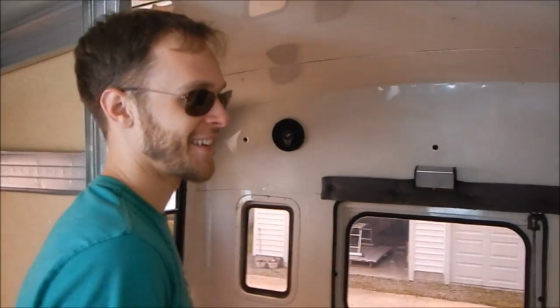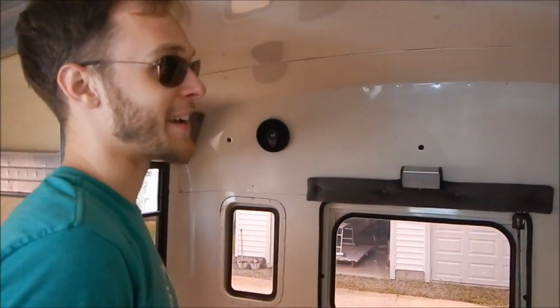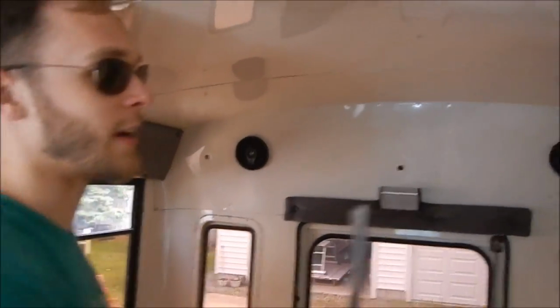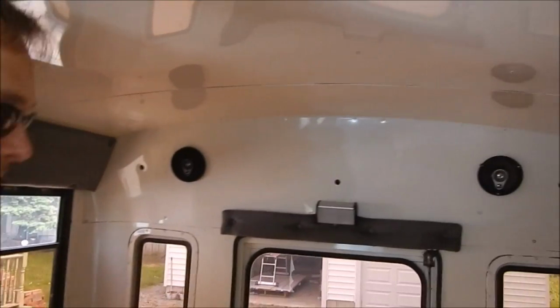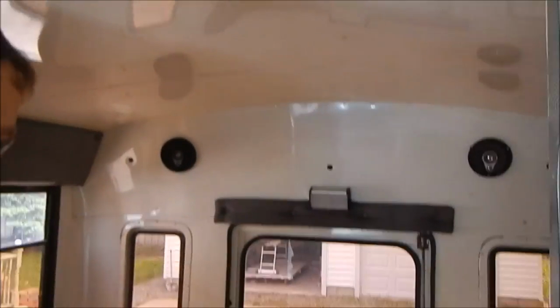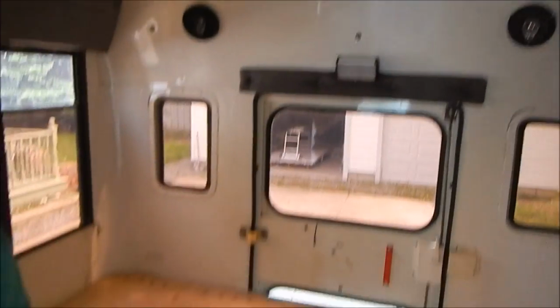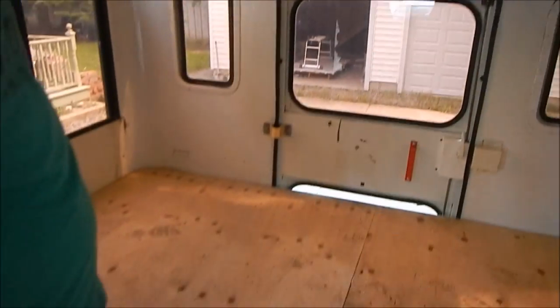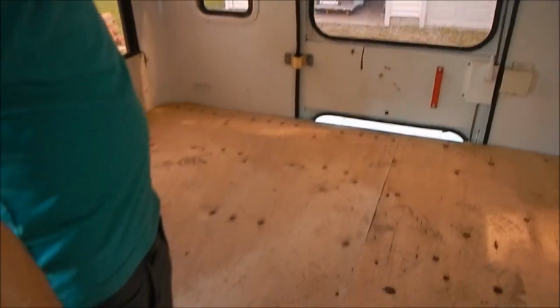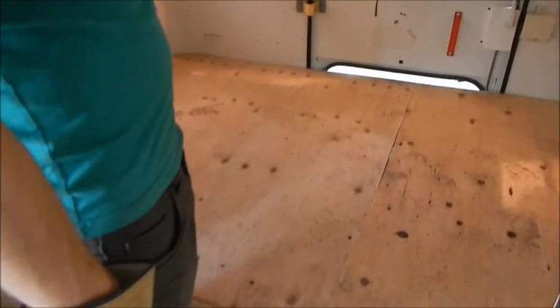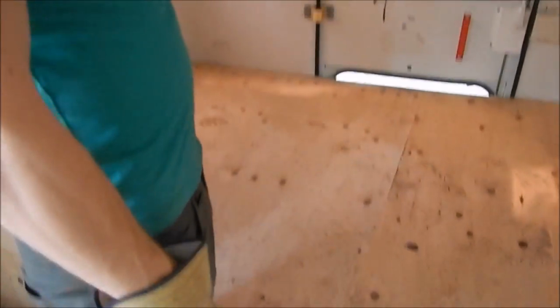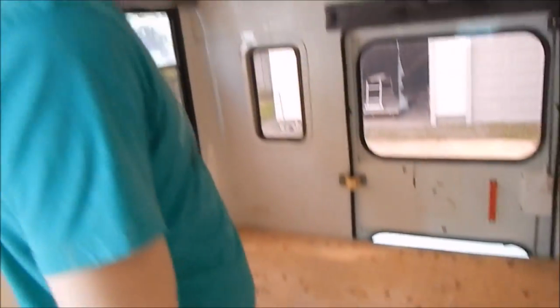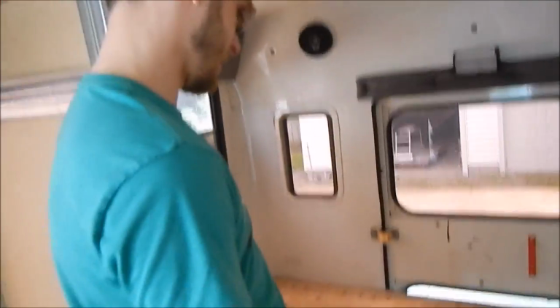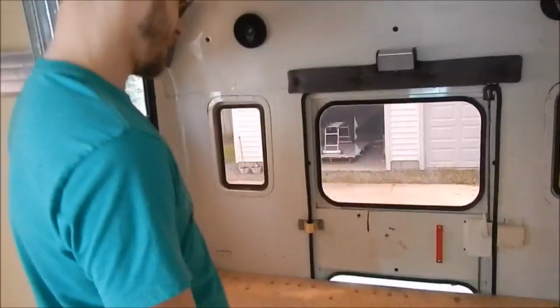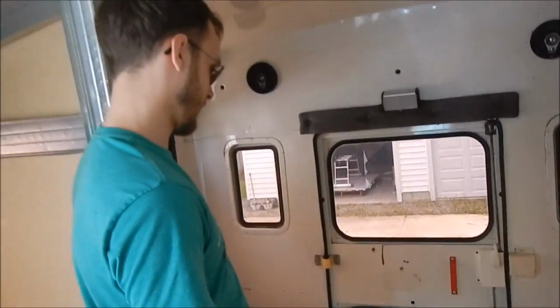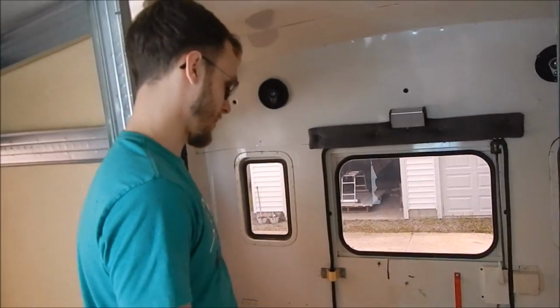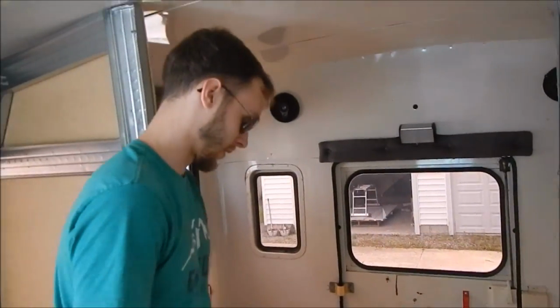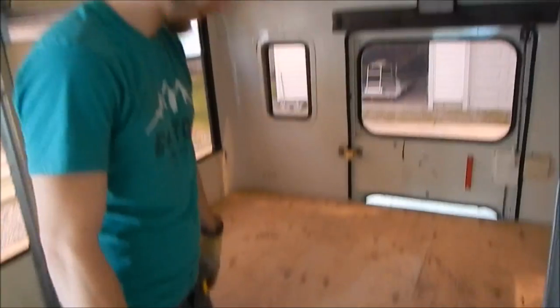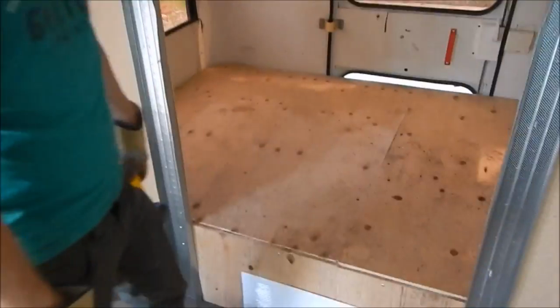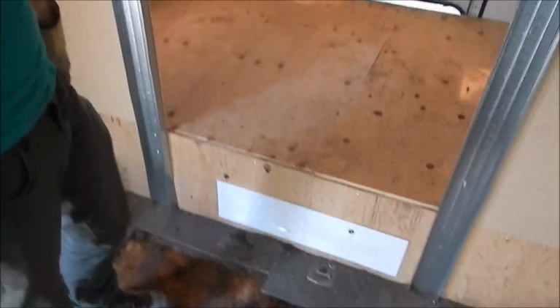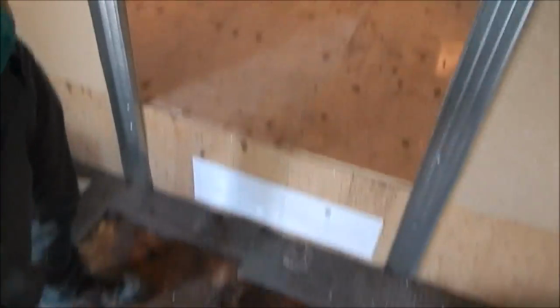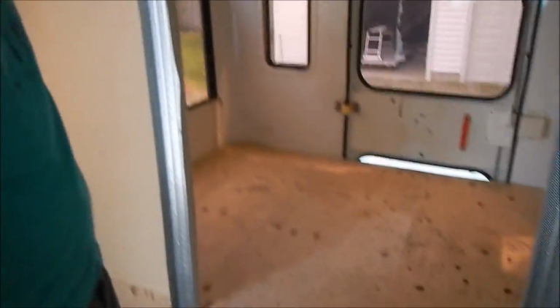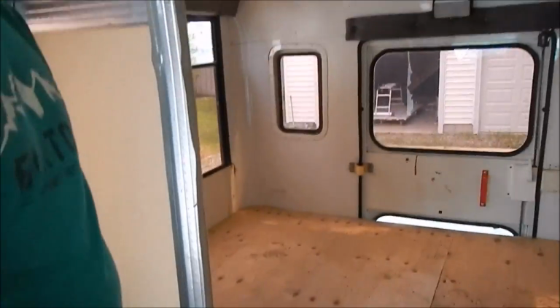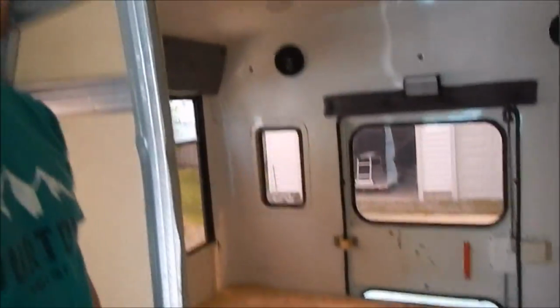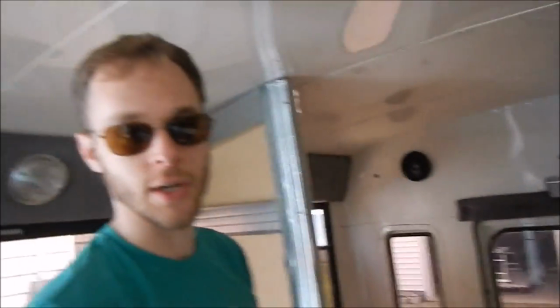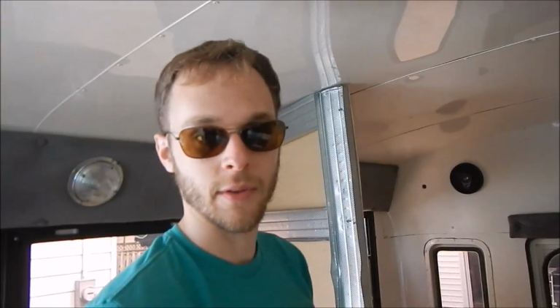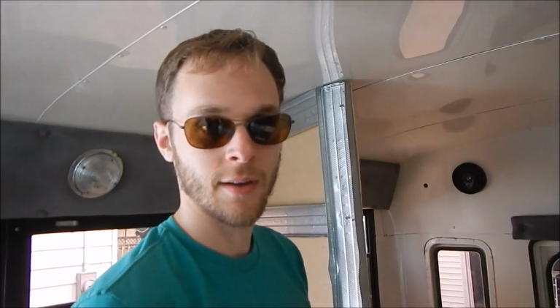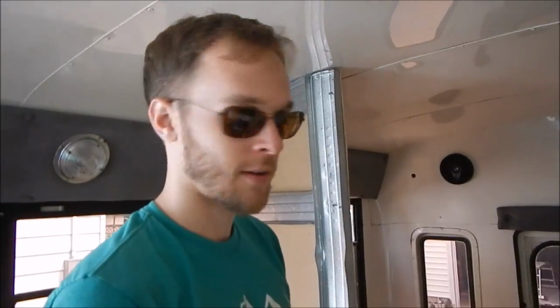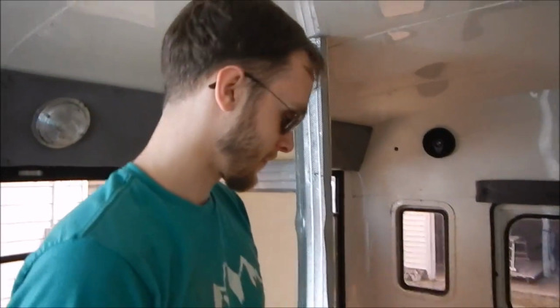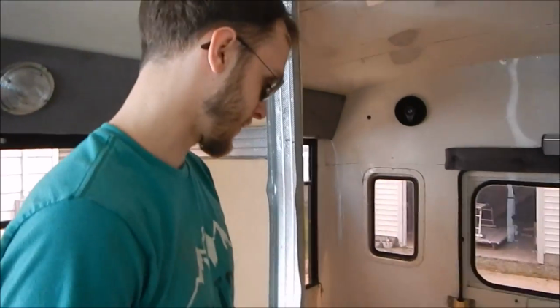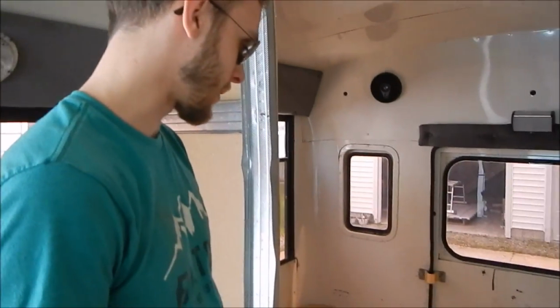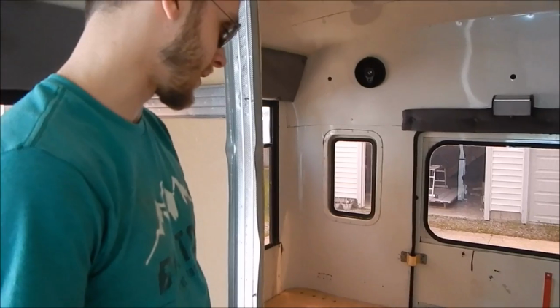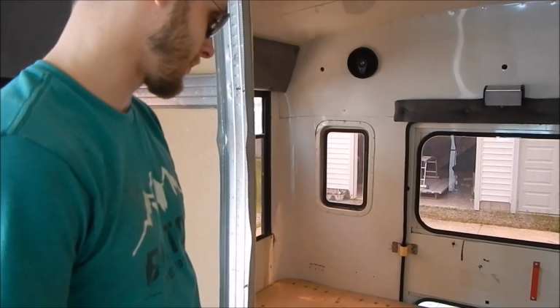Good idea: build a bed frame back here. Bad idea: use rivets to secure everything, because now we've got to take it out.